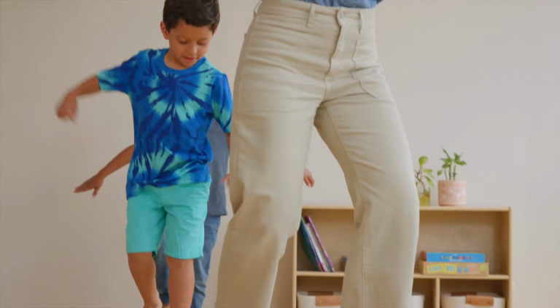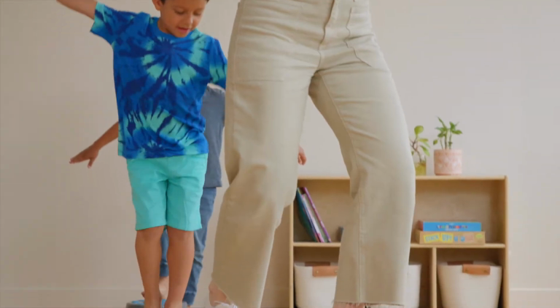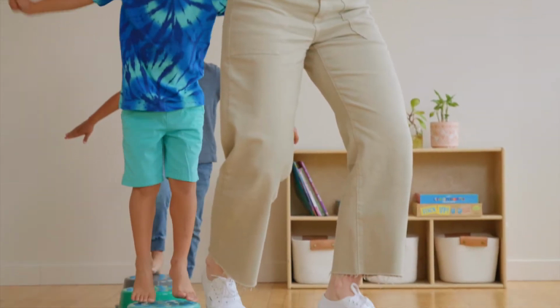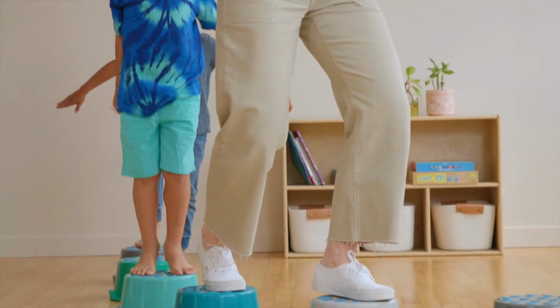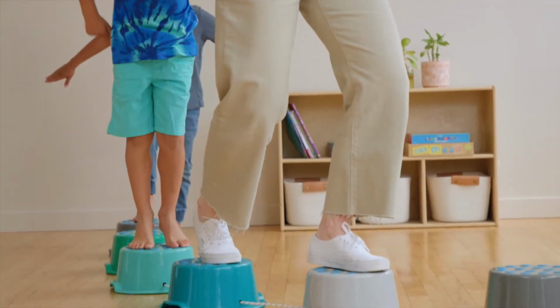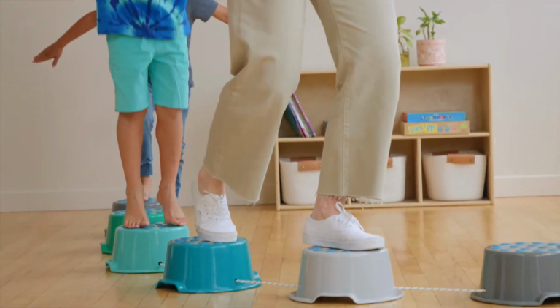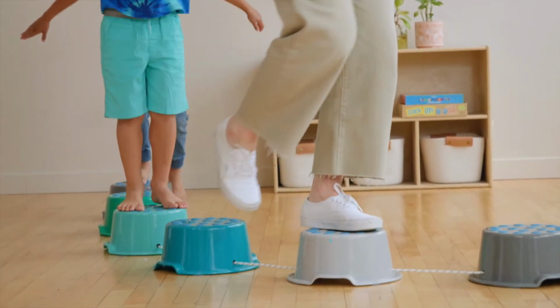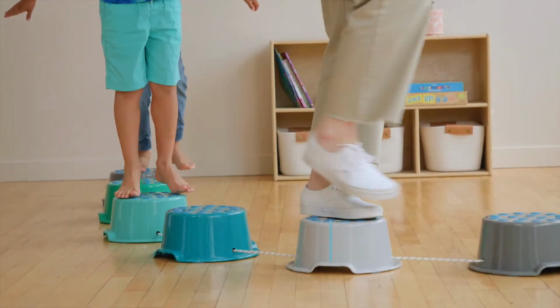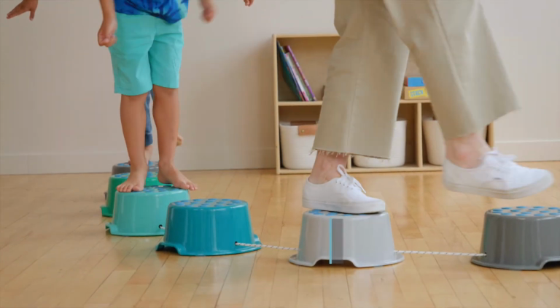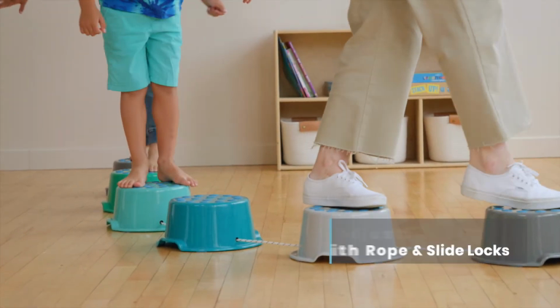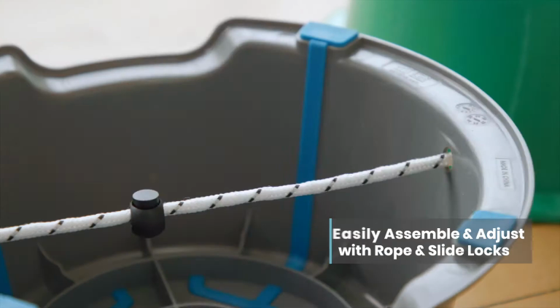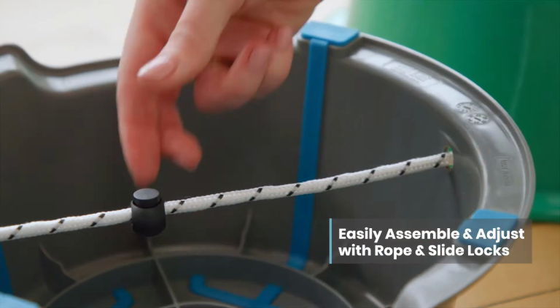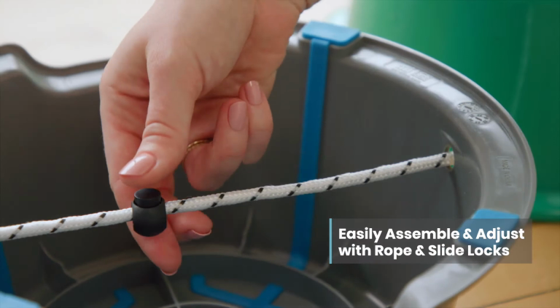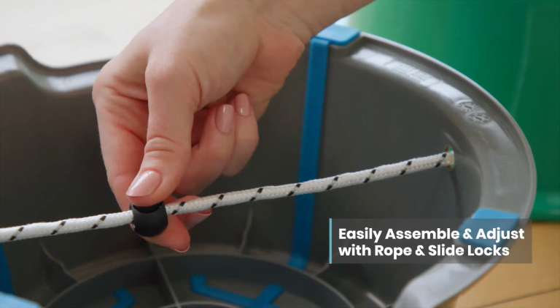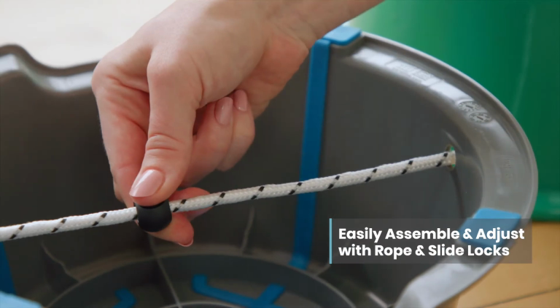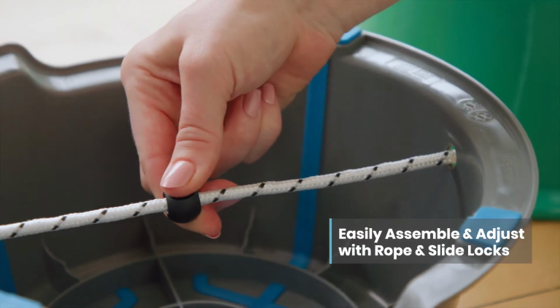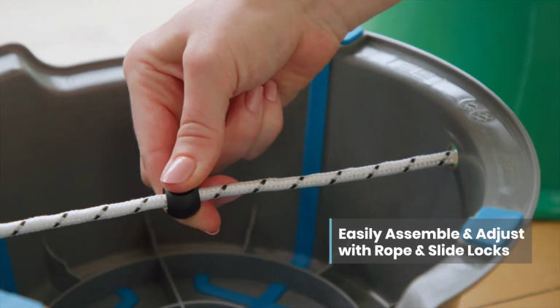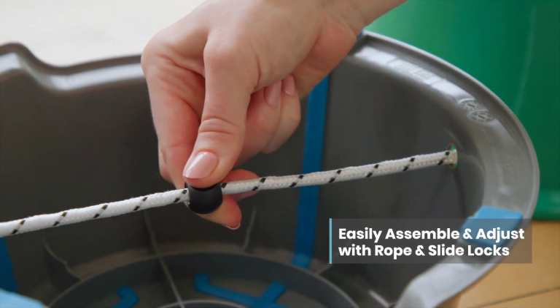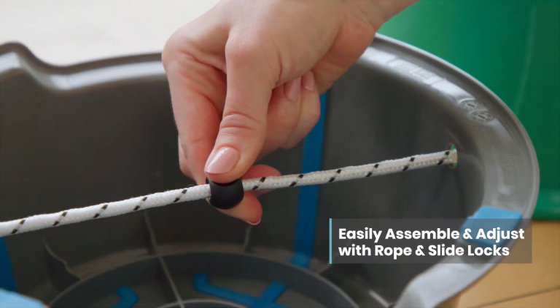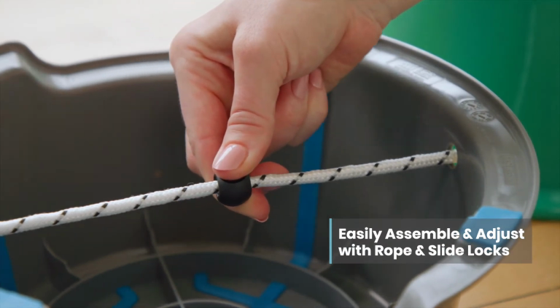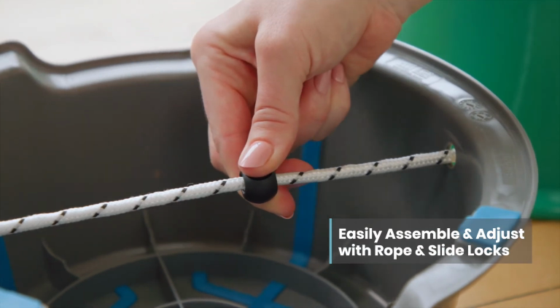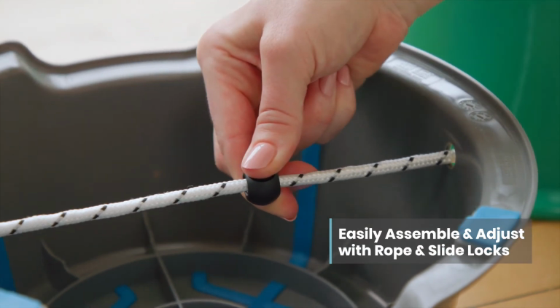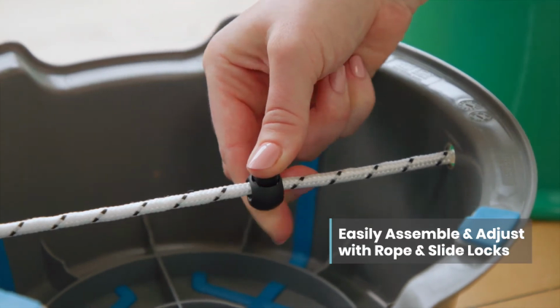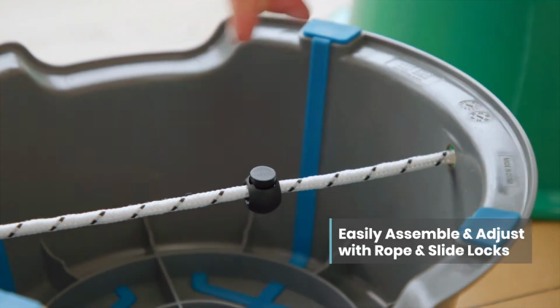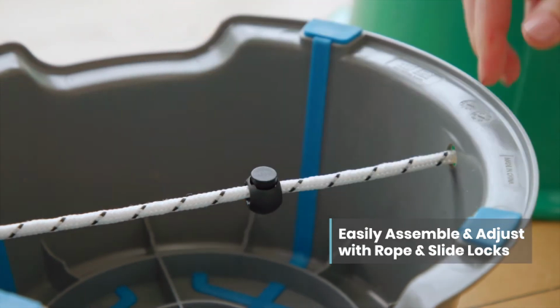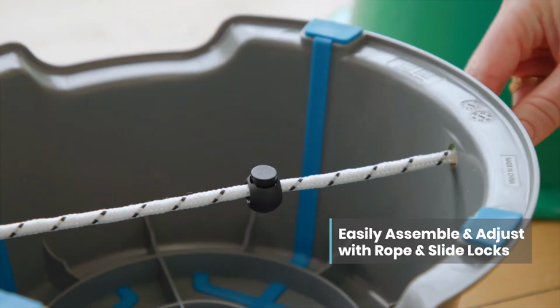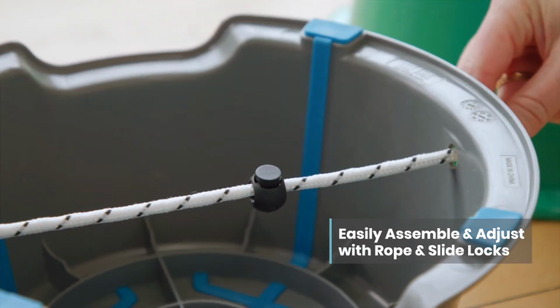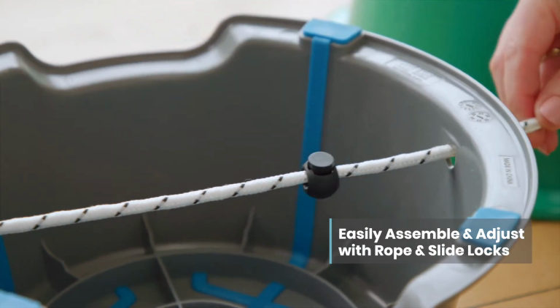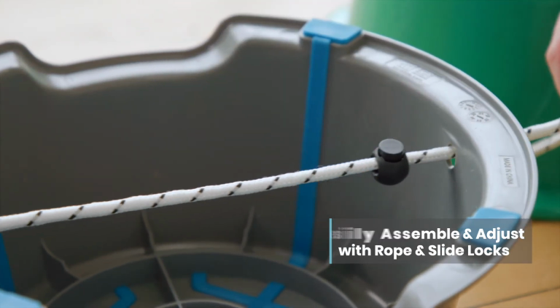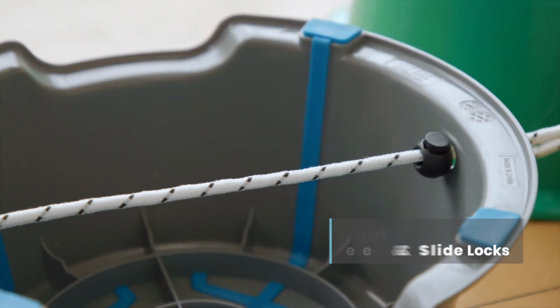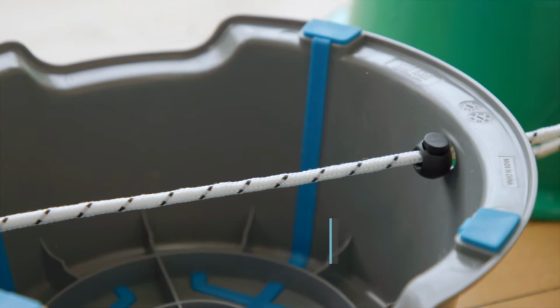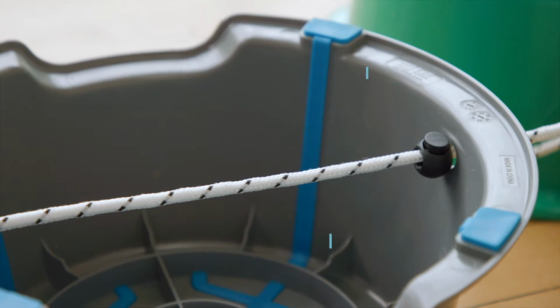The 10-pack of plastic buckets connect with a single rope marked in one-inch increments for easy assembly and are secured in place with sliding locks, adjustable to fit a range of ages.